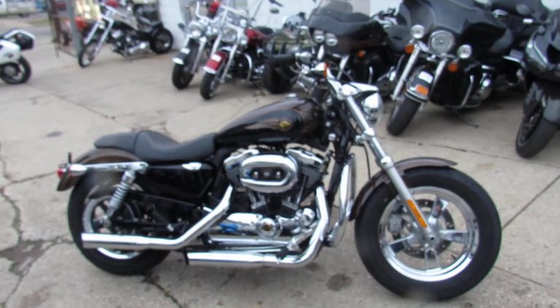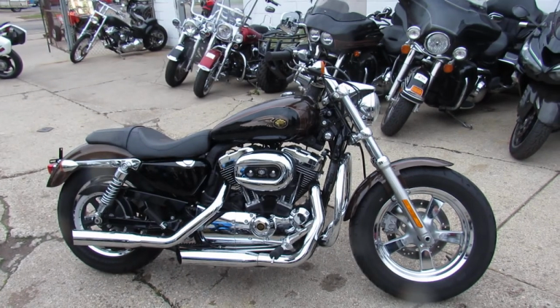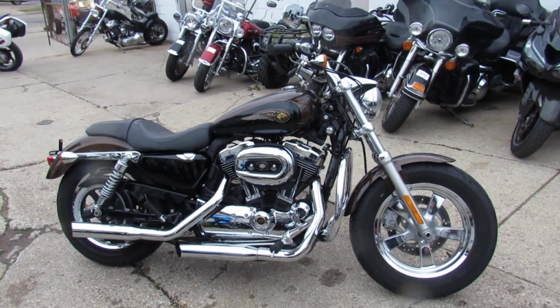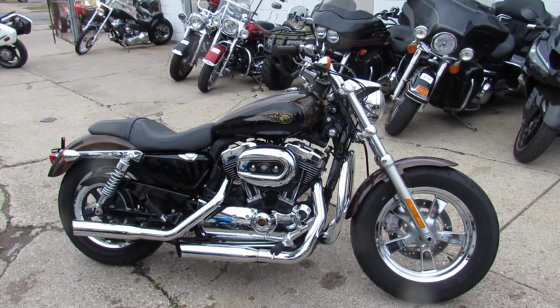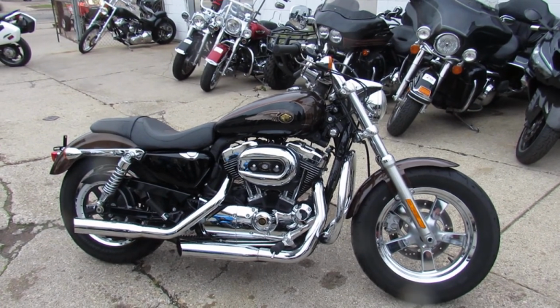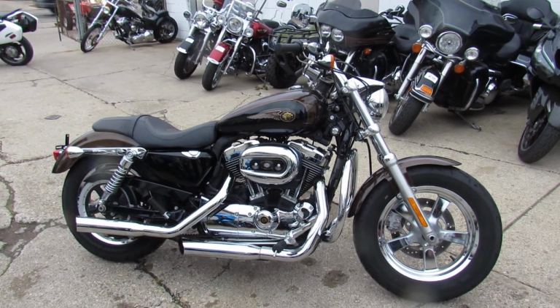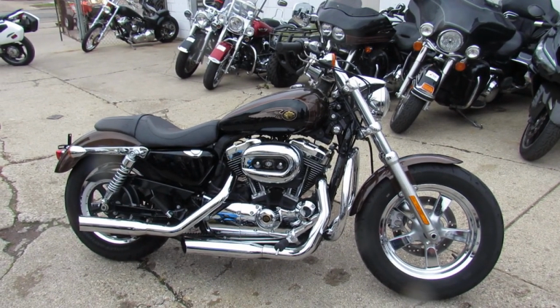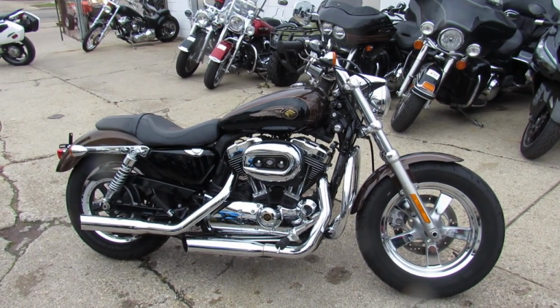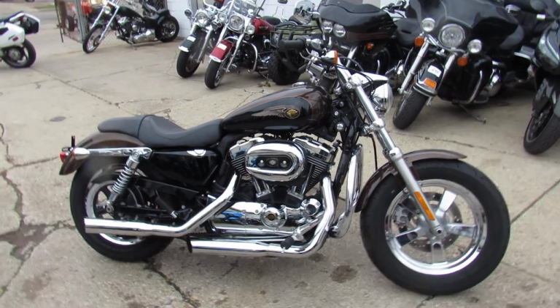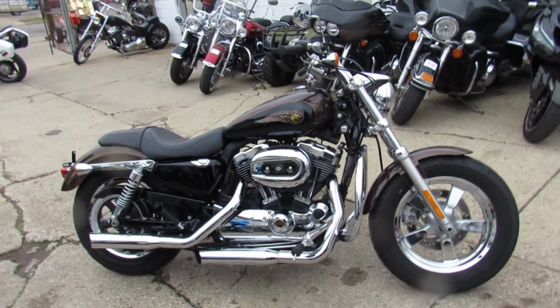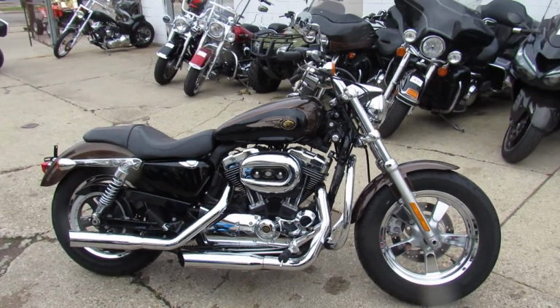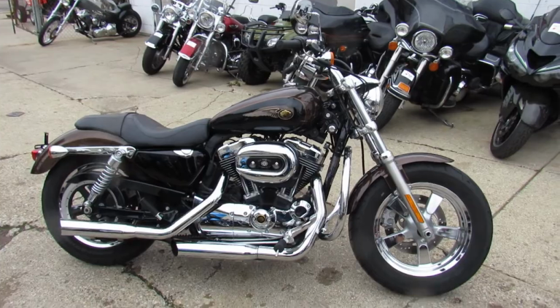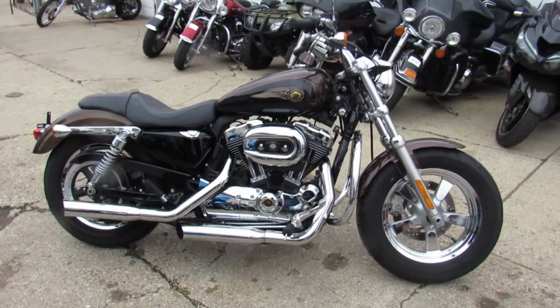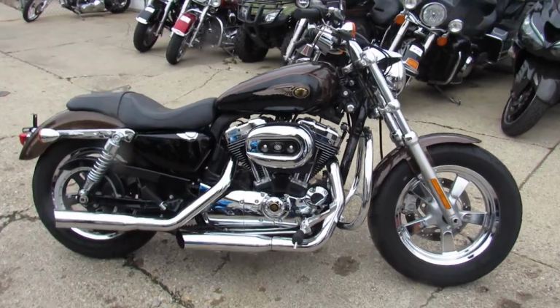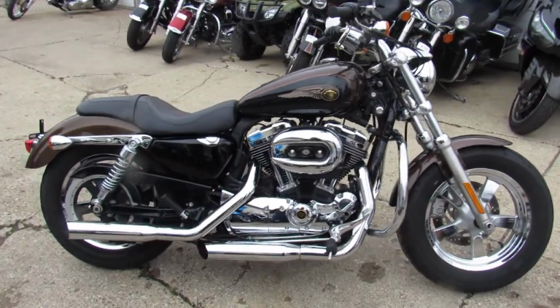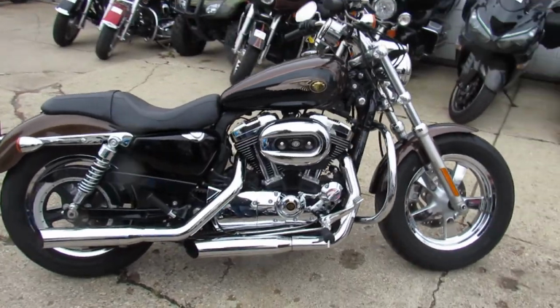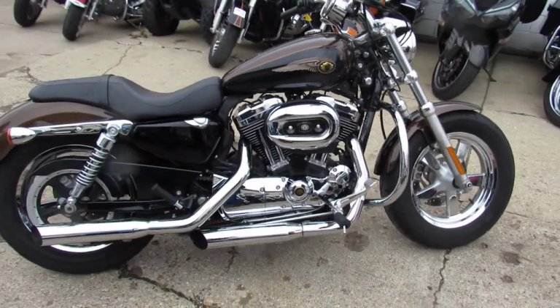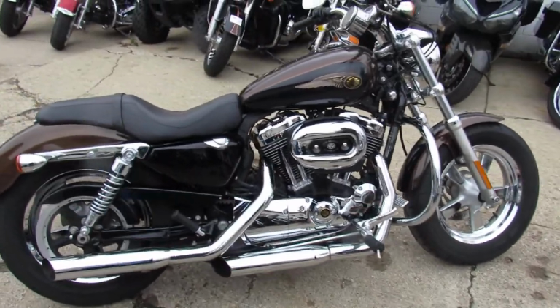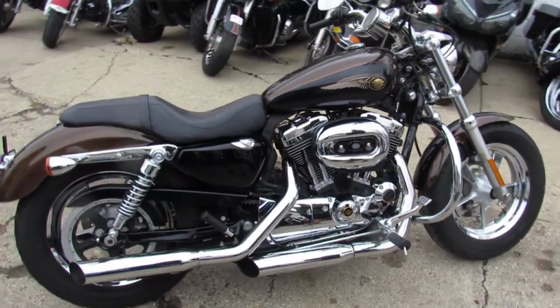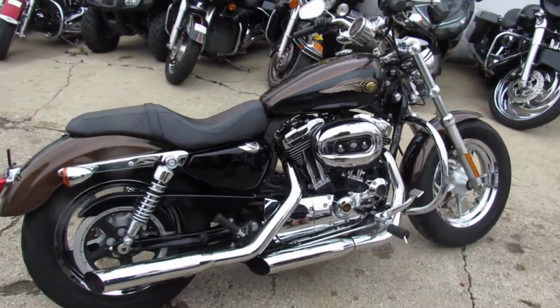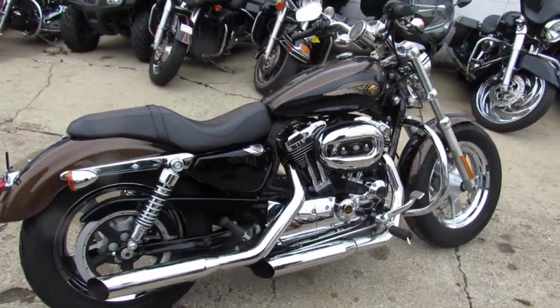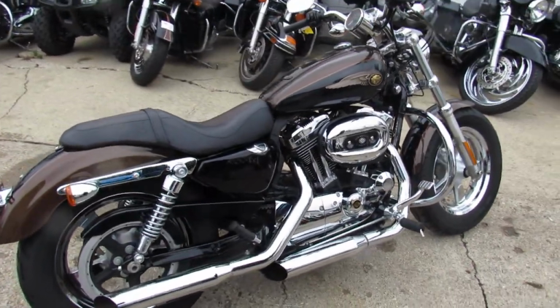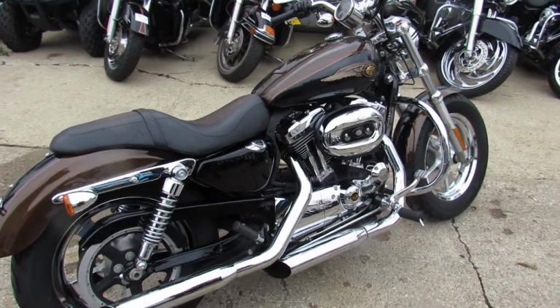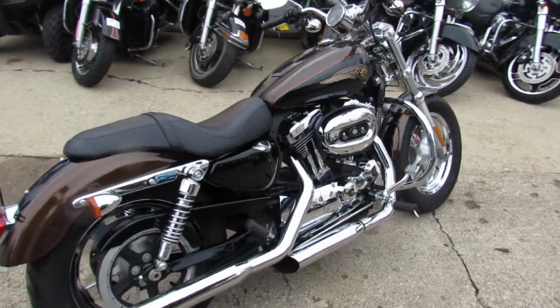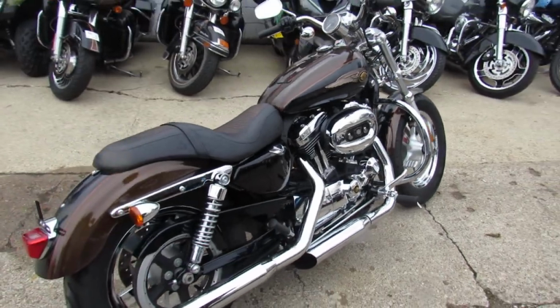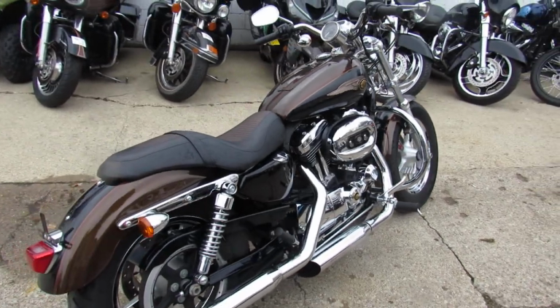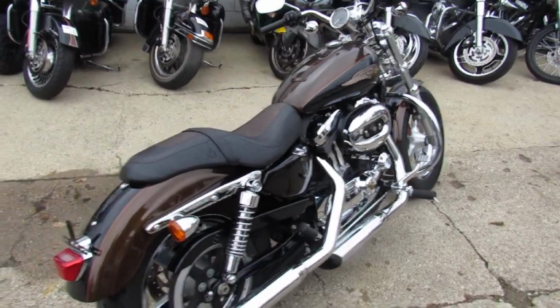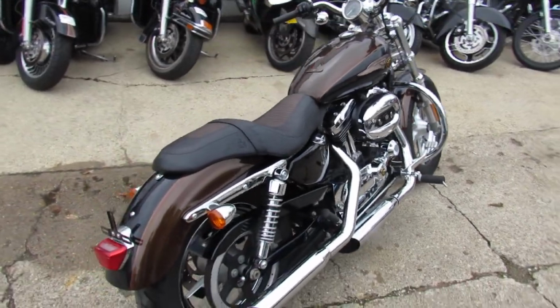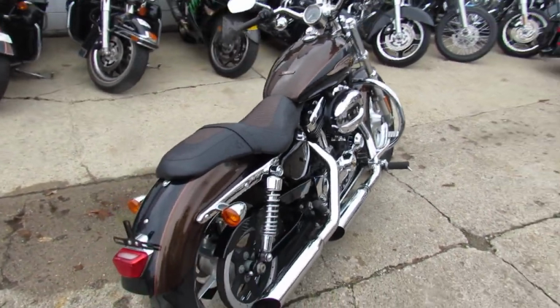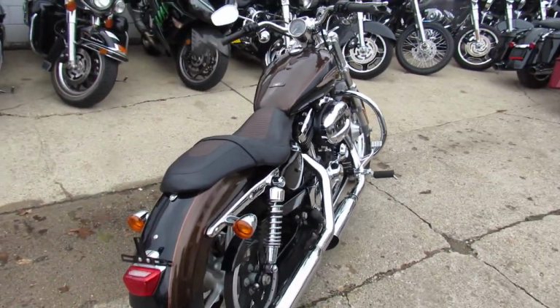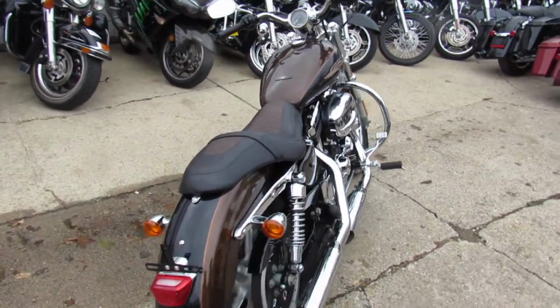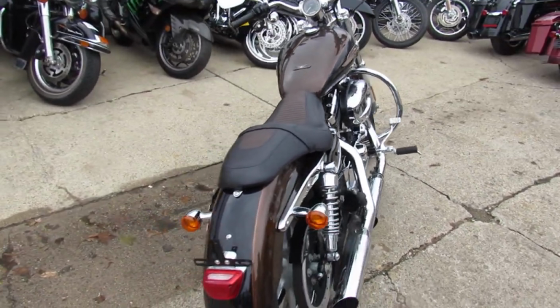Hey guys, Aaron of the Android Approval Powersports doing some videos on the used Harleys. We got this one here I'm showing you — 2013 Sportster 1200. It's the 110th anniversary bike for sale.